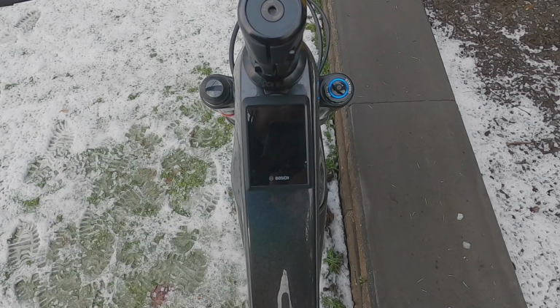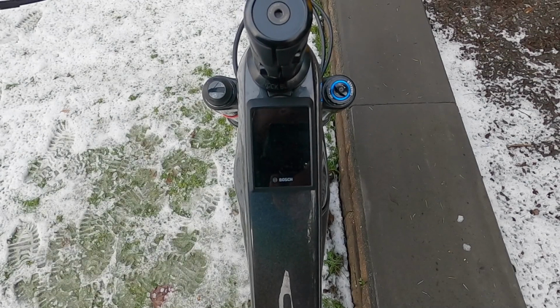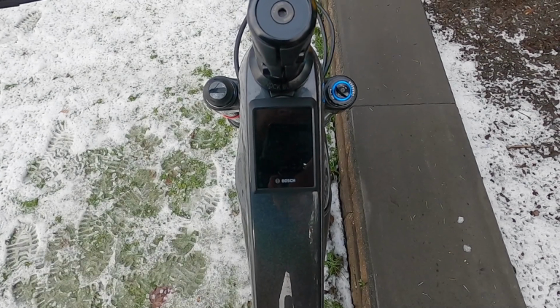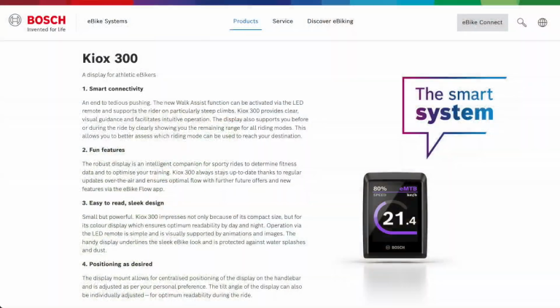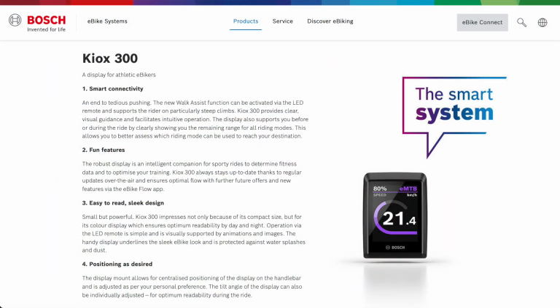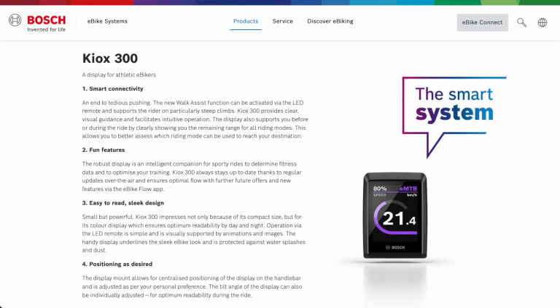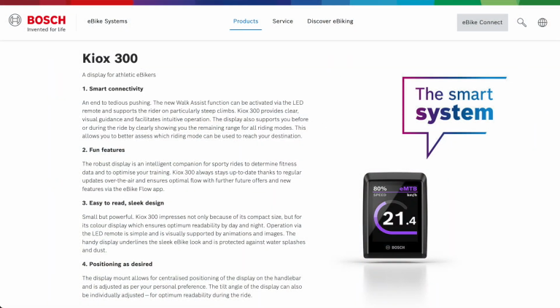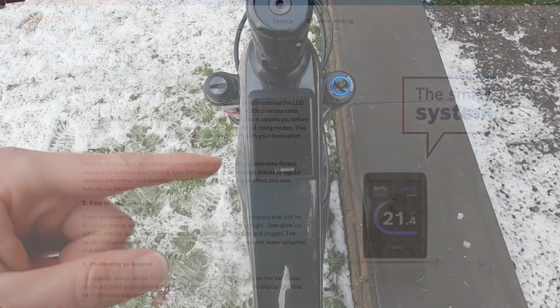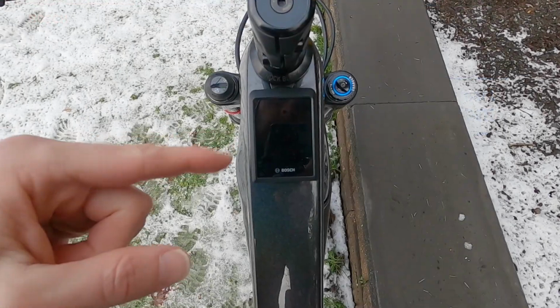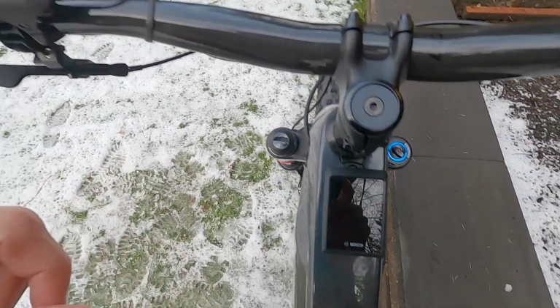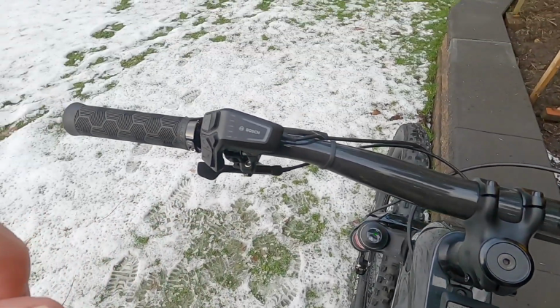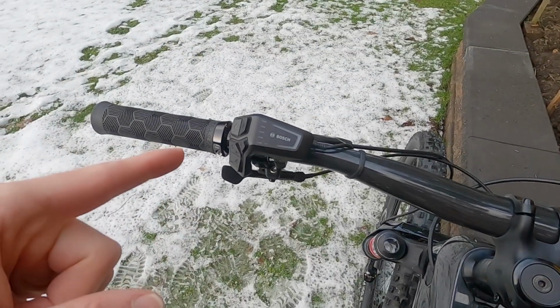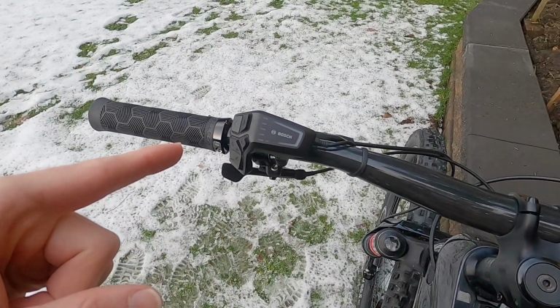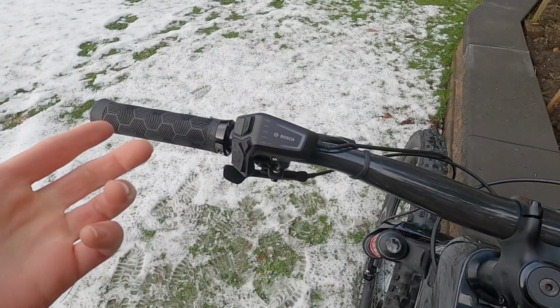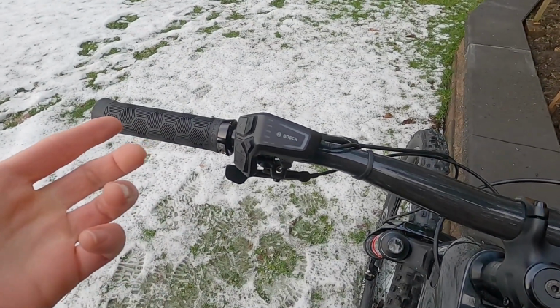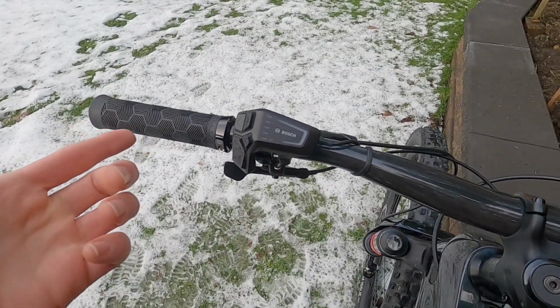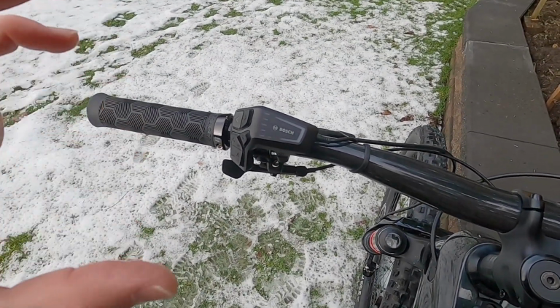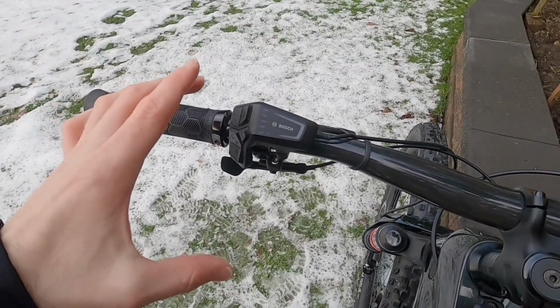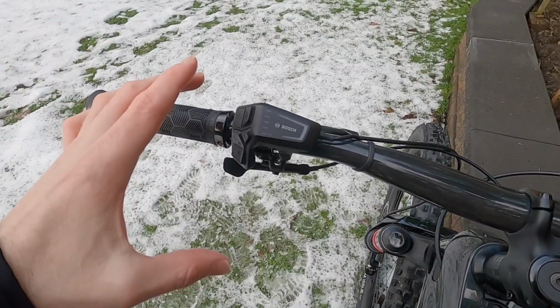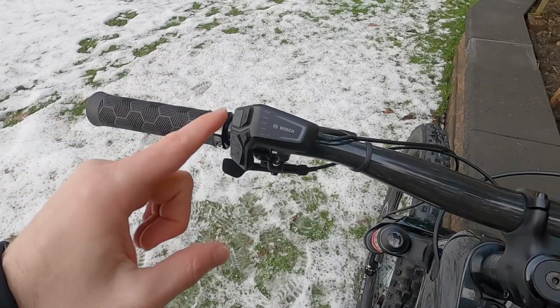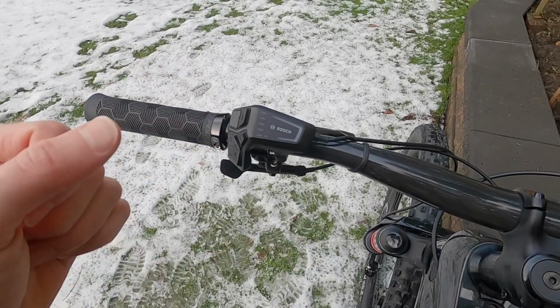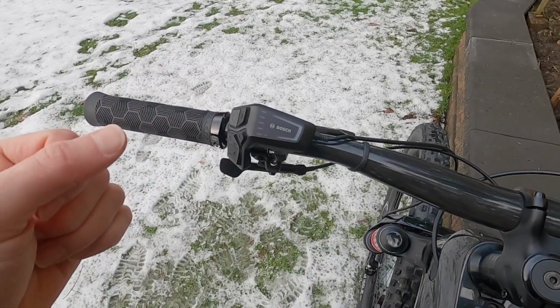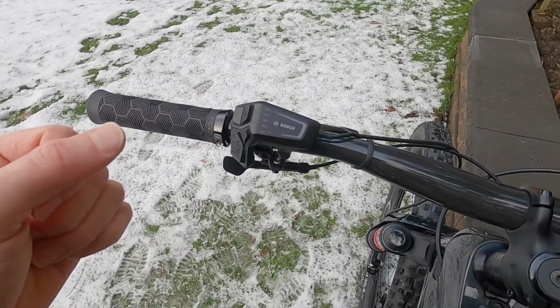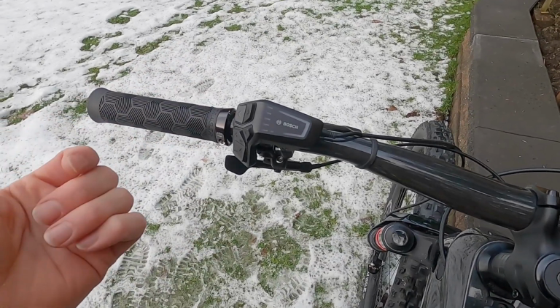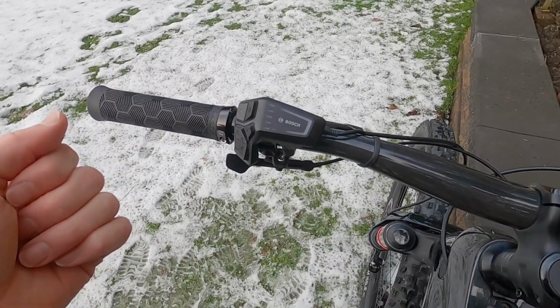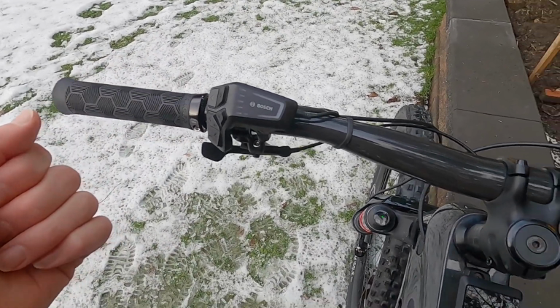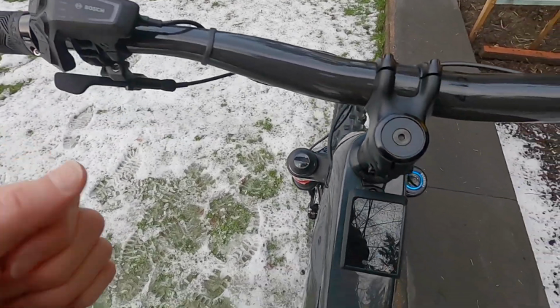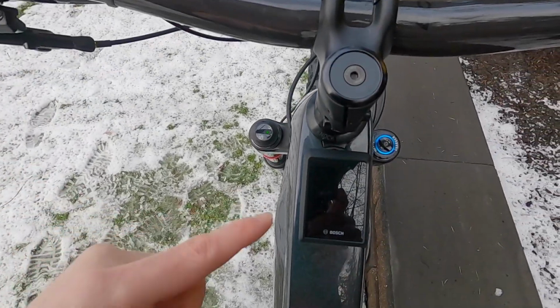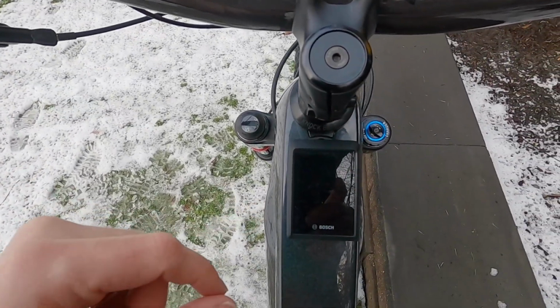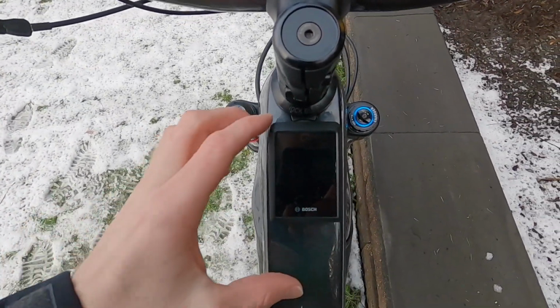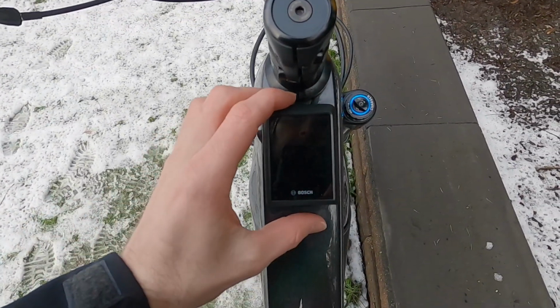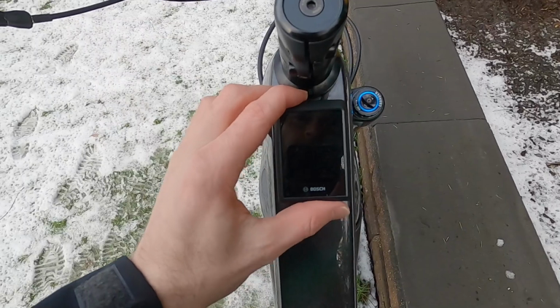This is the Bosch Kiox 300. It's part of their smart system and it's optional. You can operate their e-bikes with the LED remote, which is required, and that's what's connecting with Bluetooth to smartphone devices. But let's get back to this — we'll go through the details in a second.